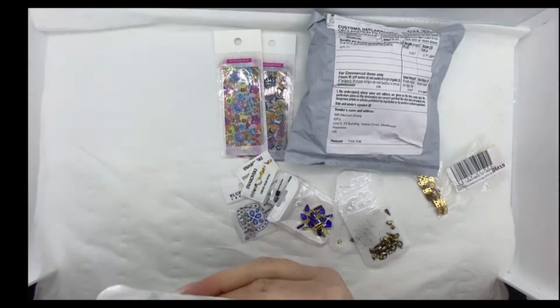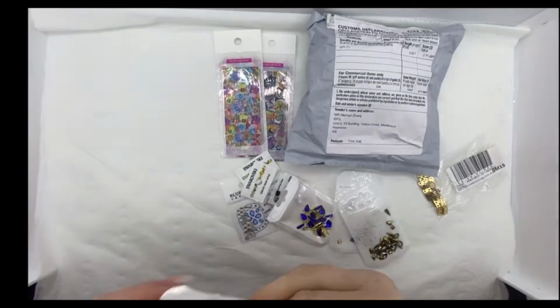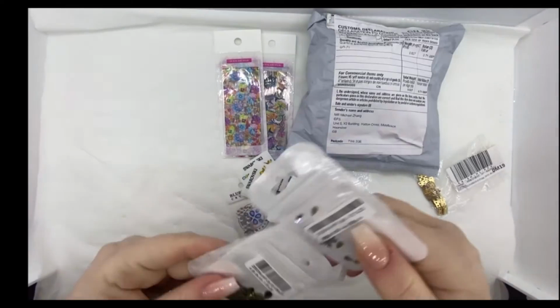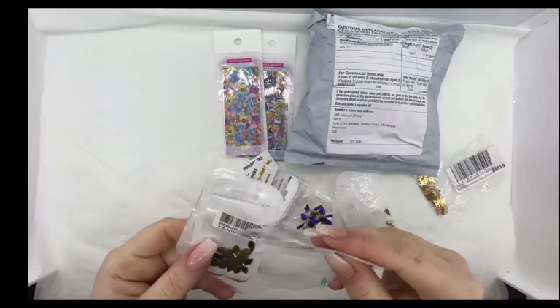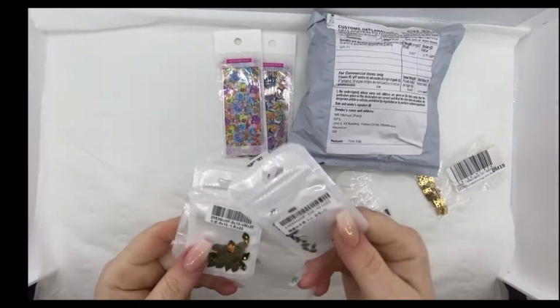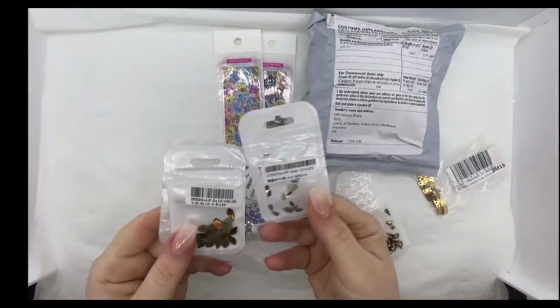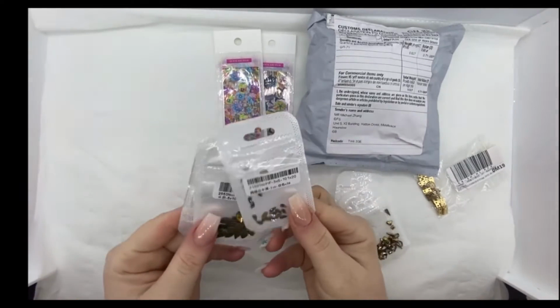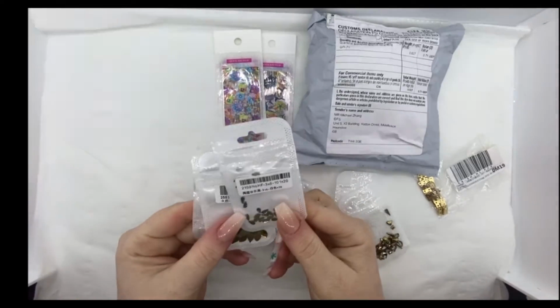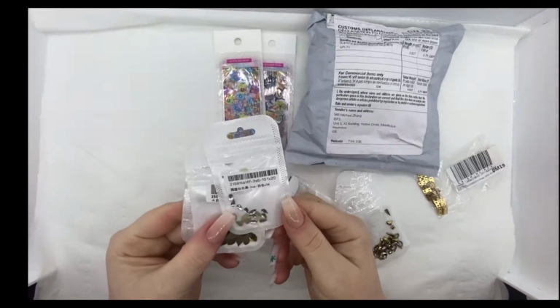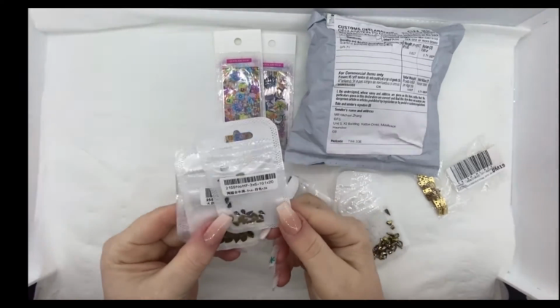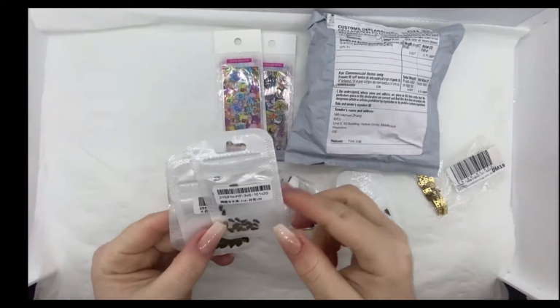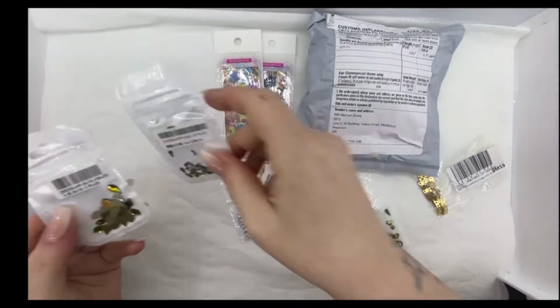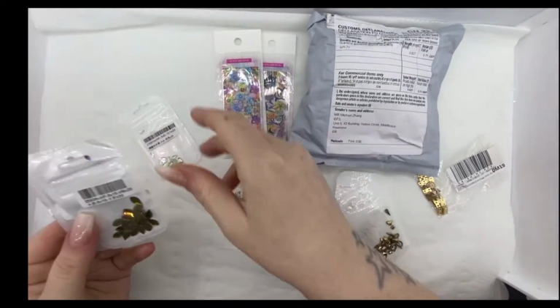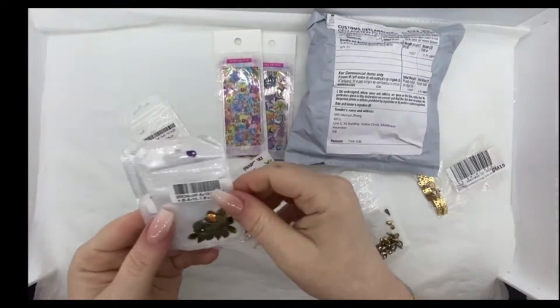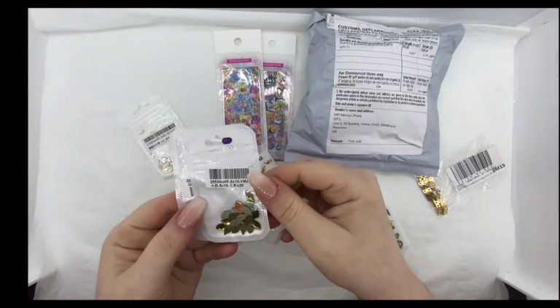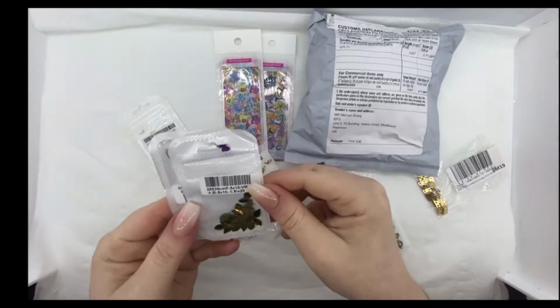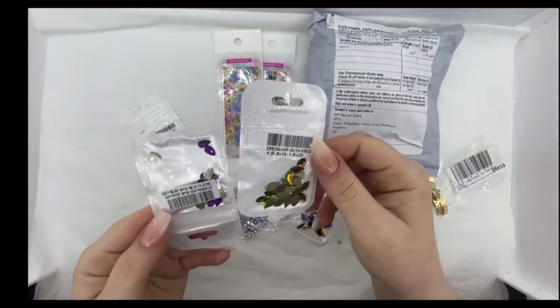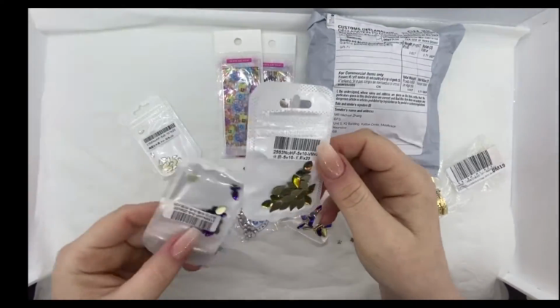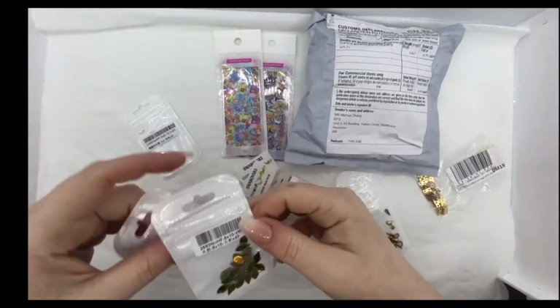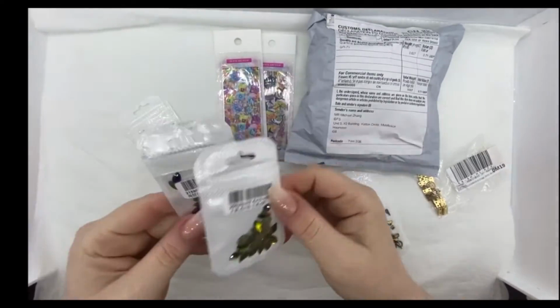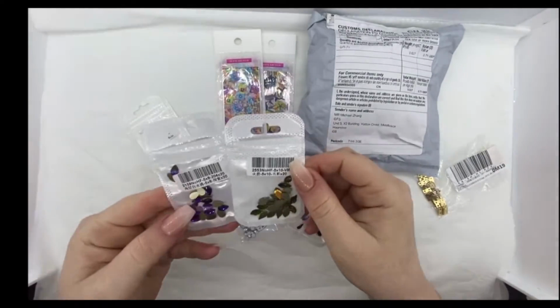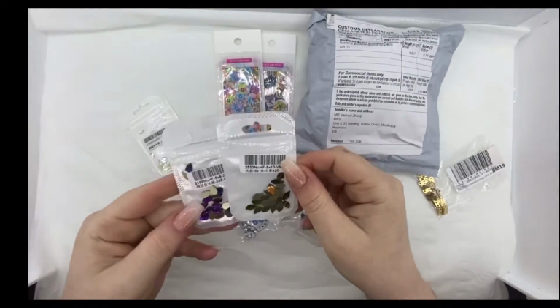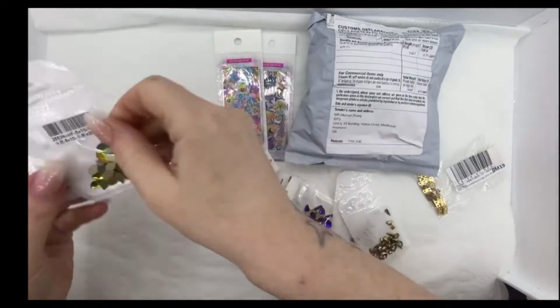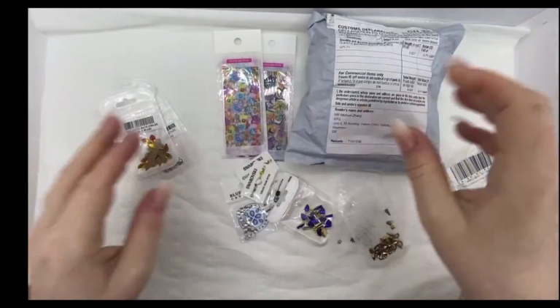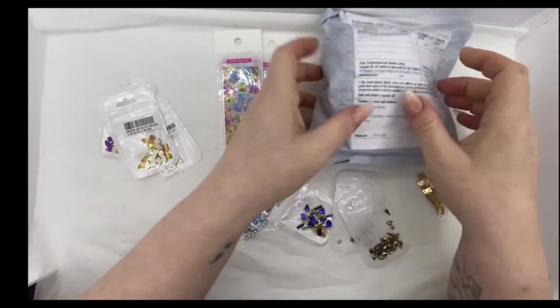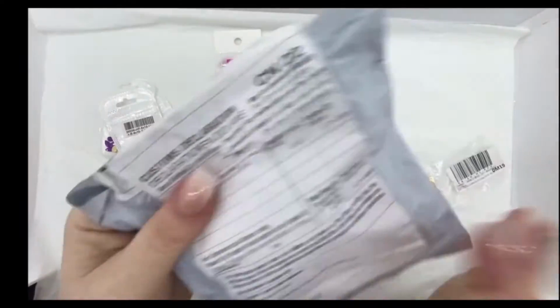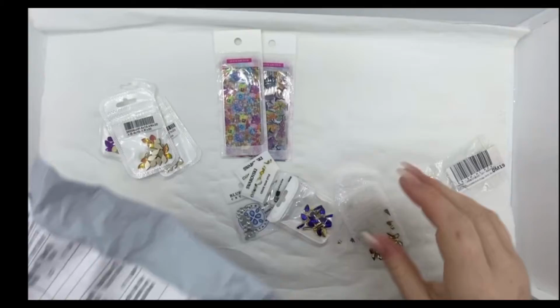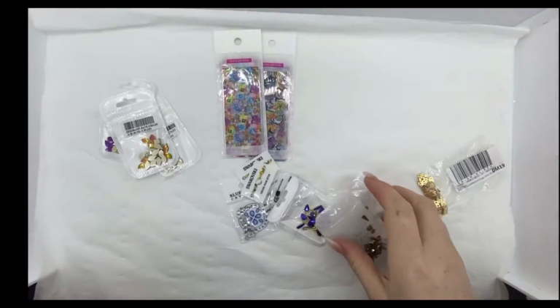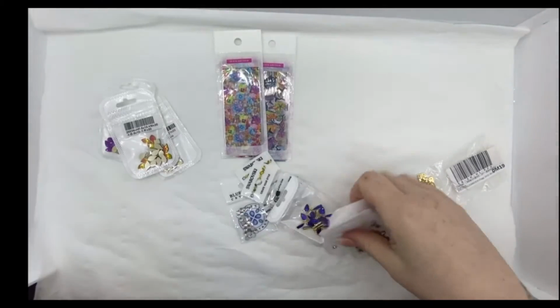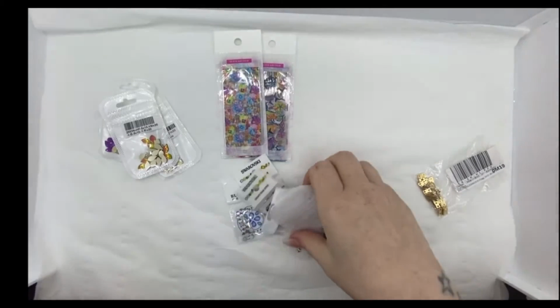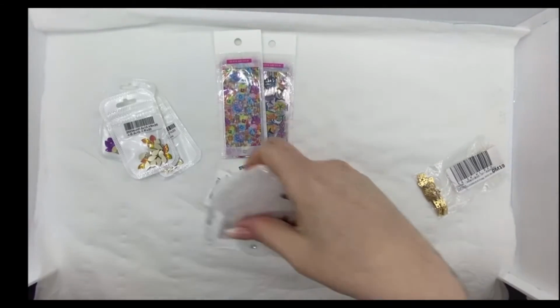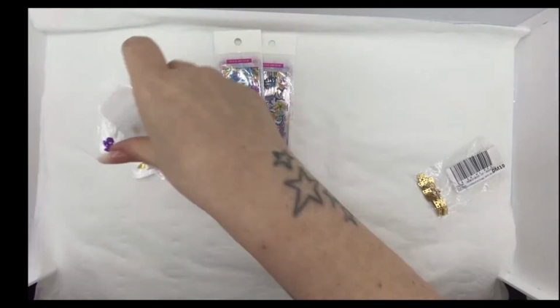Oh! More crystals. Look at them. Oh, wow. Last bag - let's pop all these up here for now.